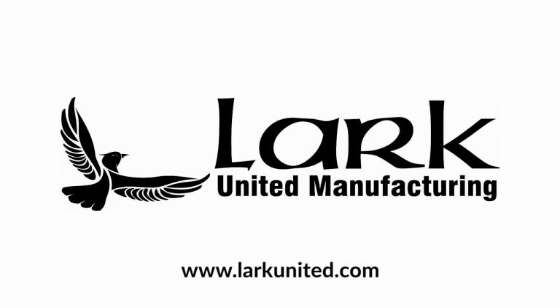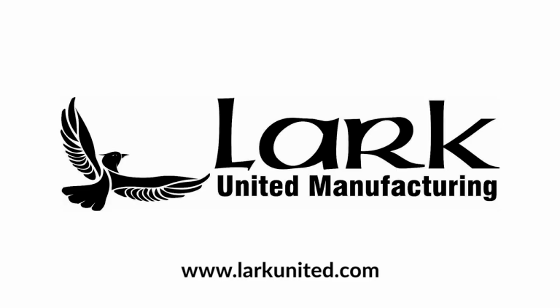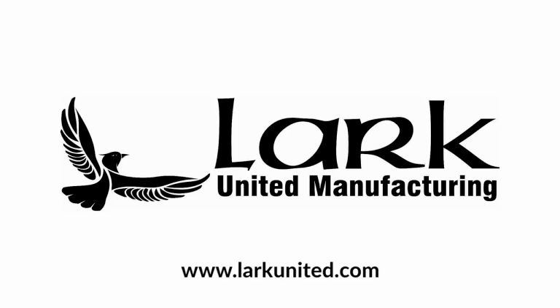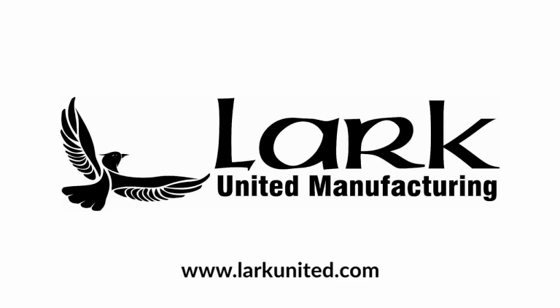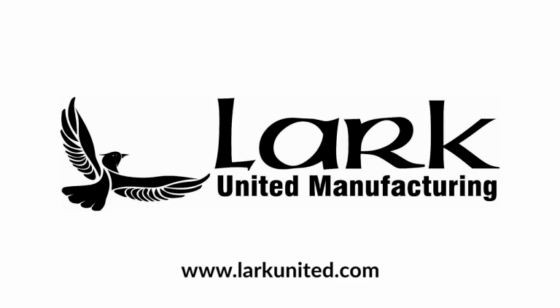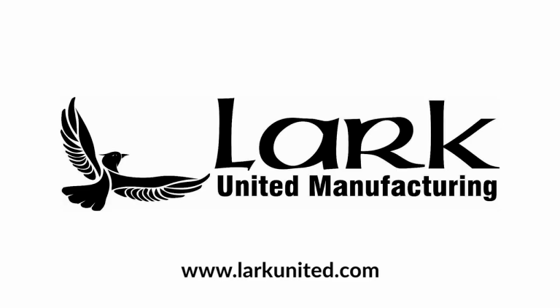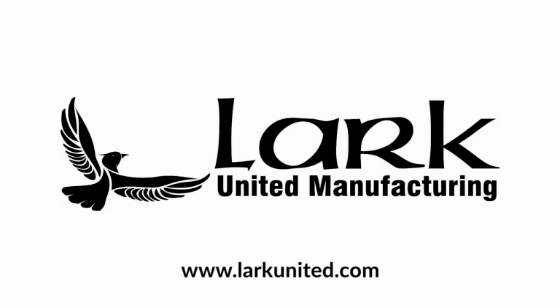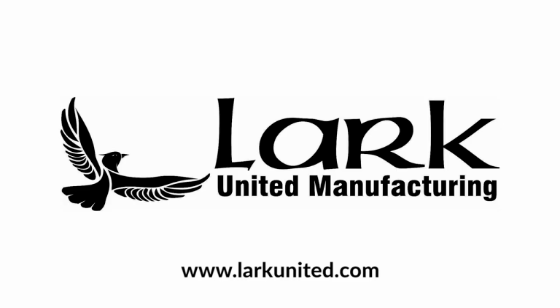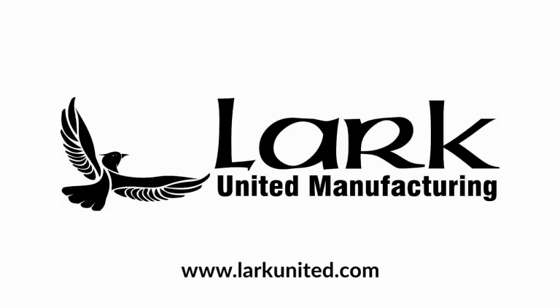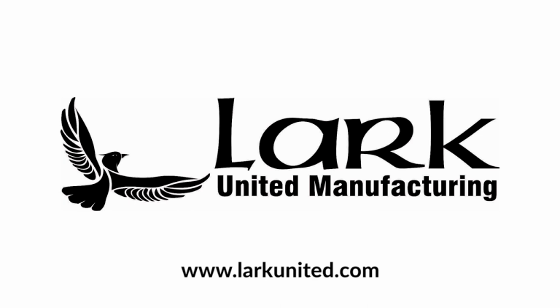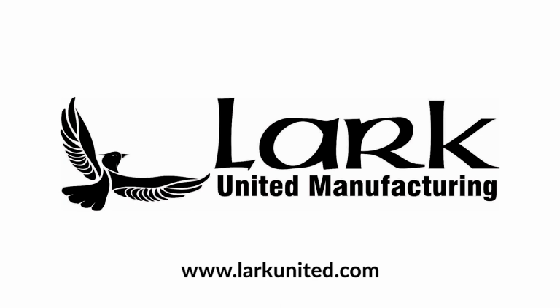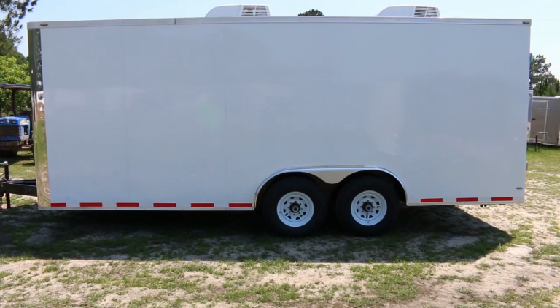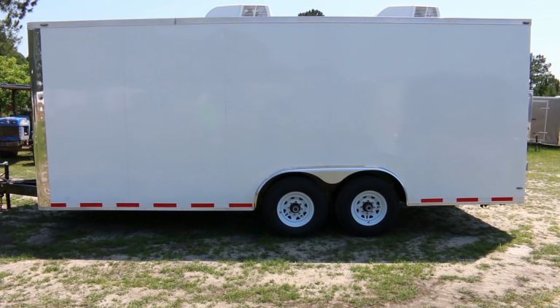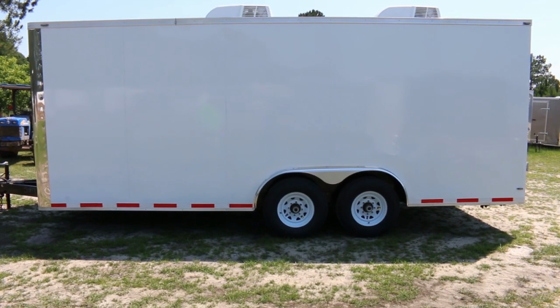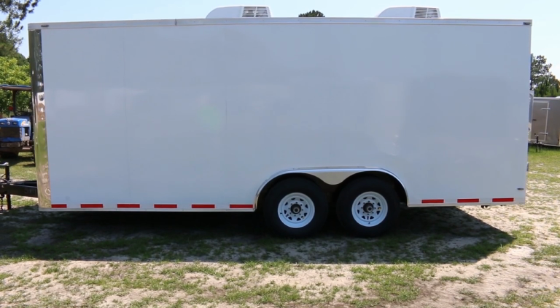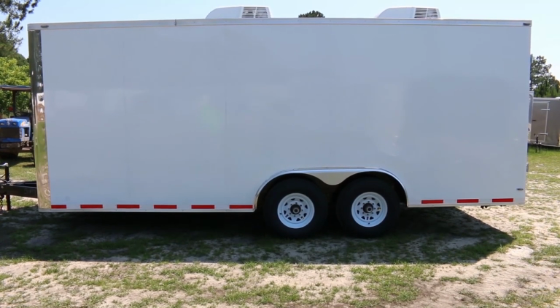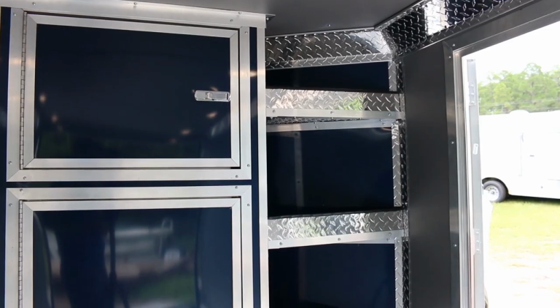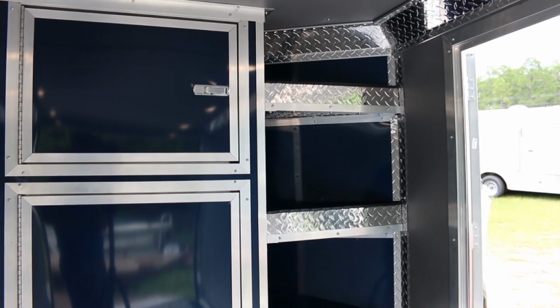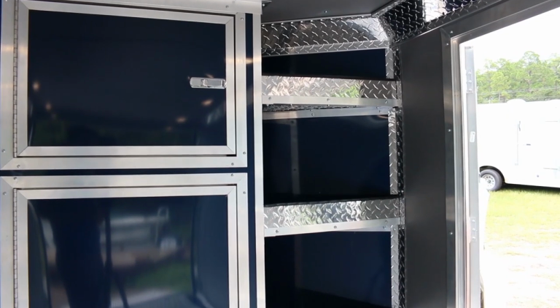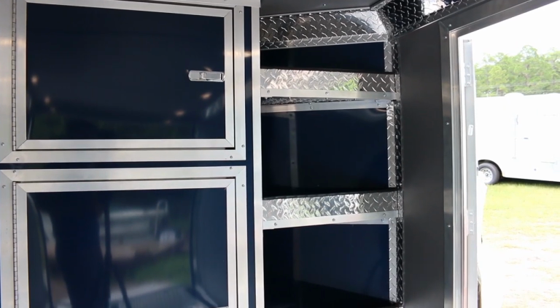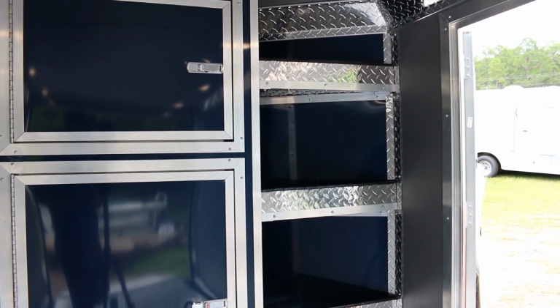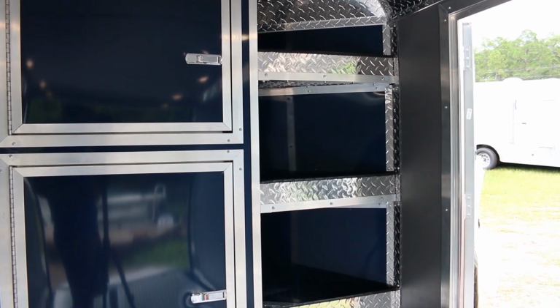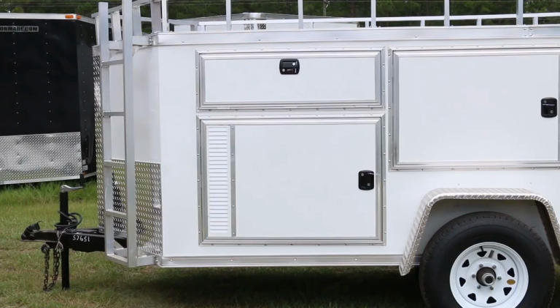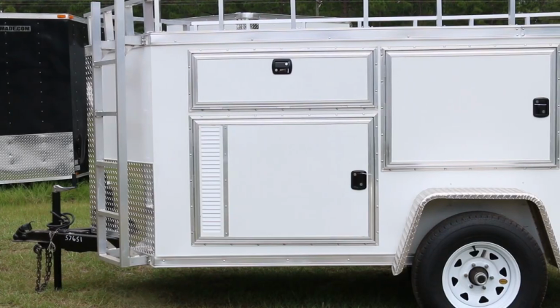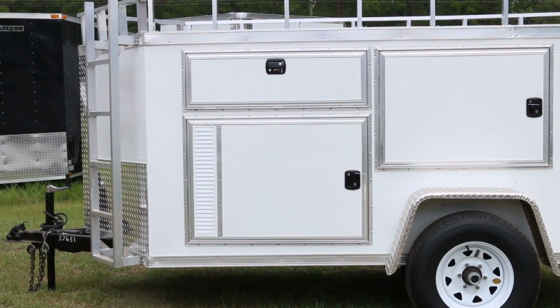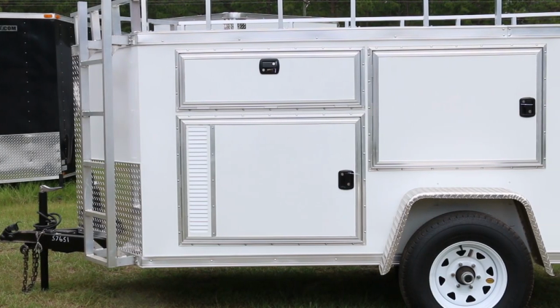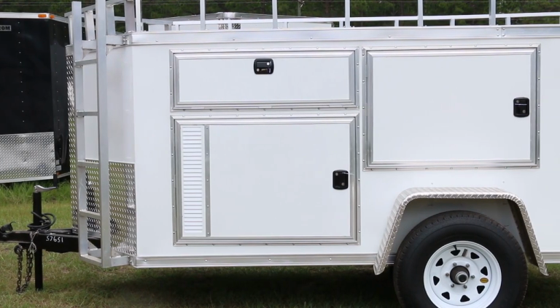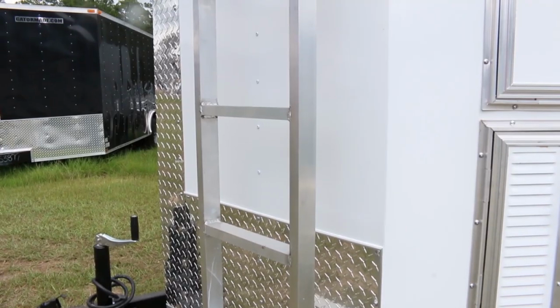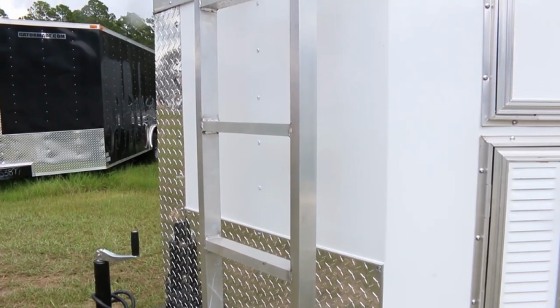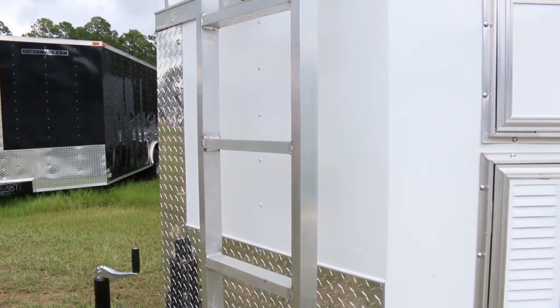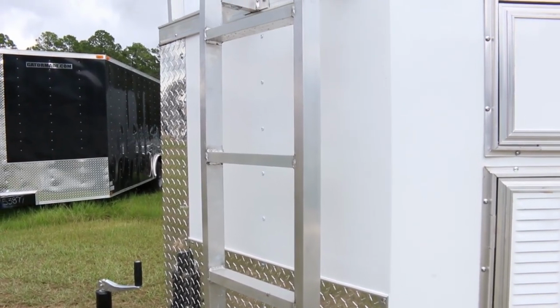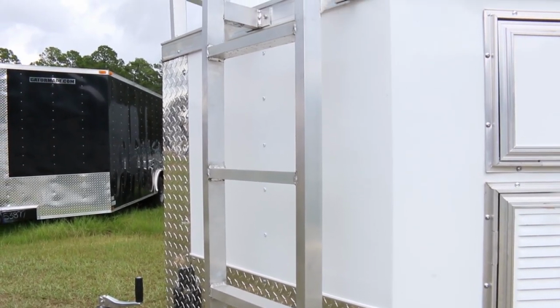This week we want to thank Lark United Manufacturing who provided us with this trailer. They have out-of-the-box designs and from the ground up custom designed anything that you want — they can build it. LarkUnited.com. Thanks for watching, we'll see you next week.